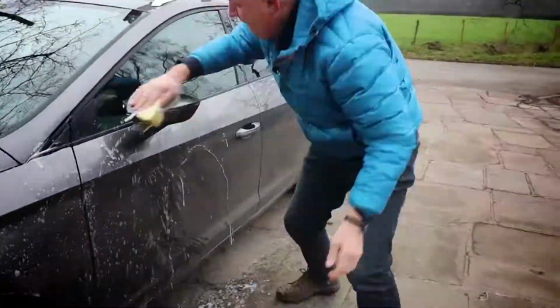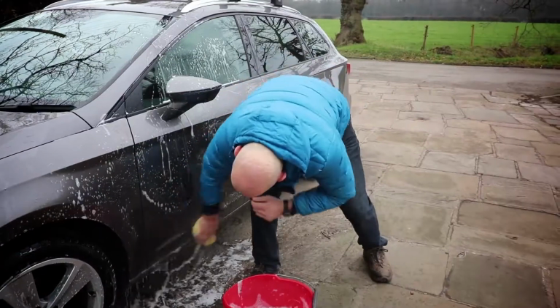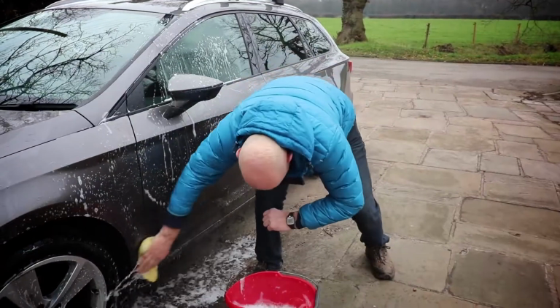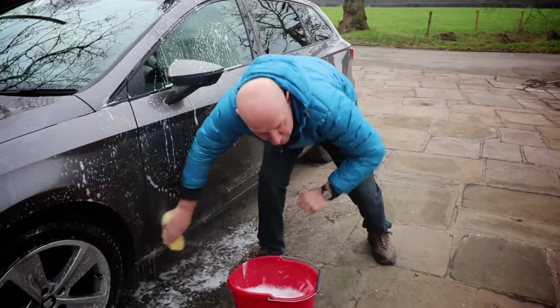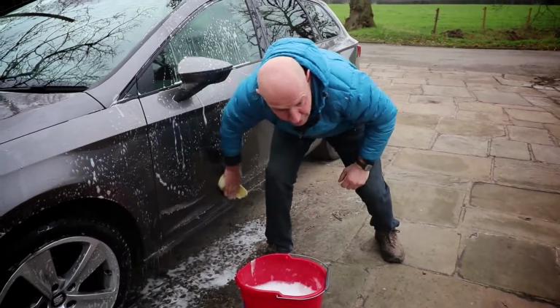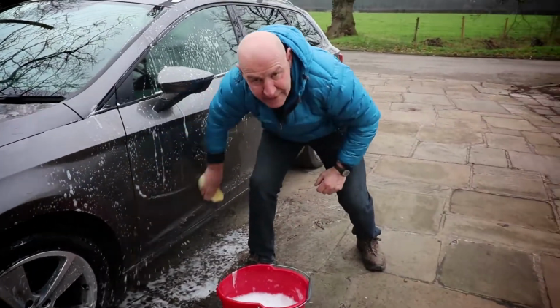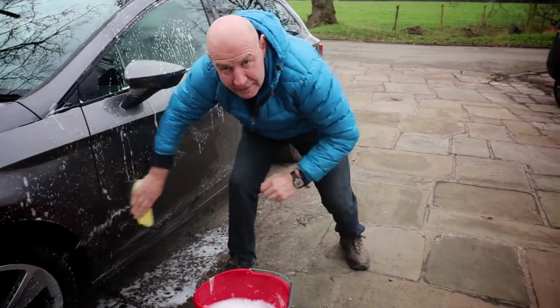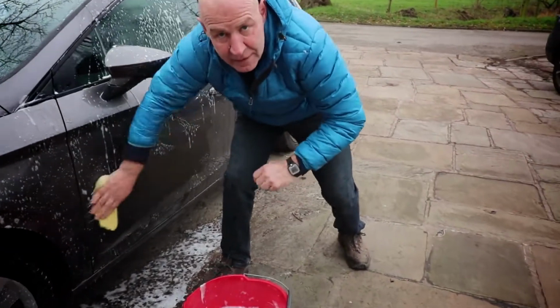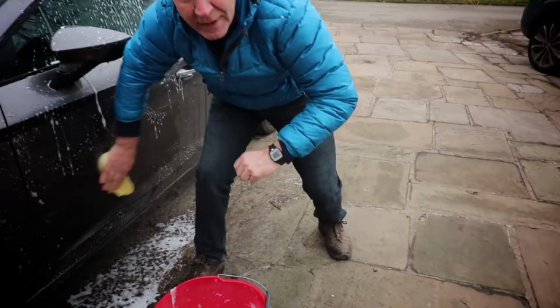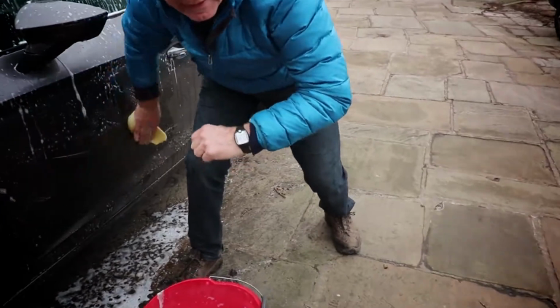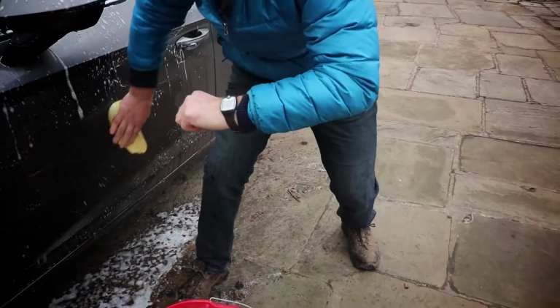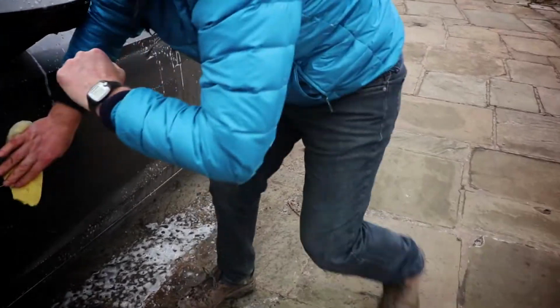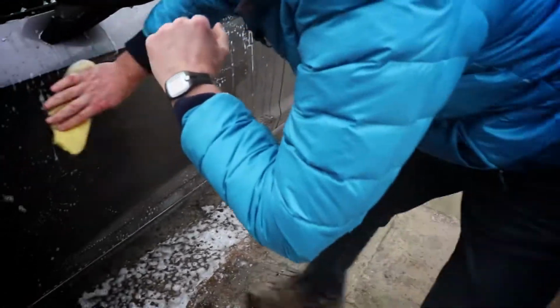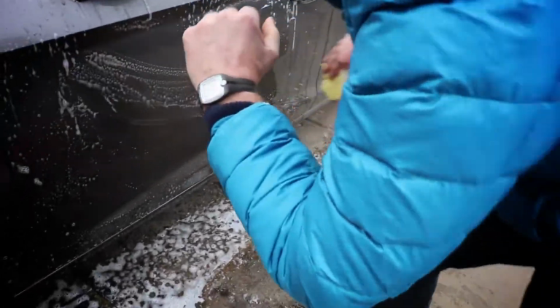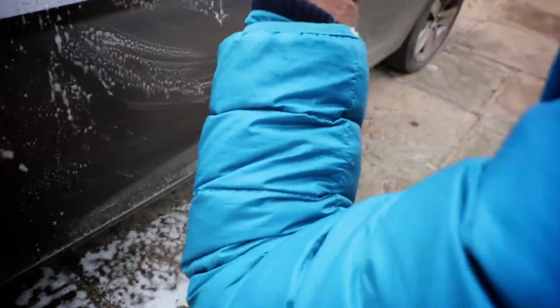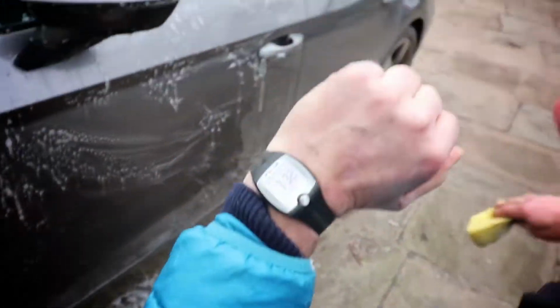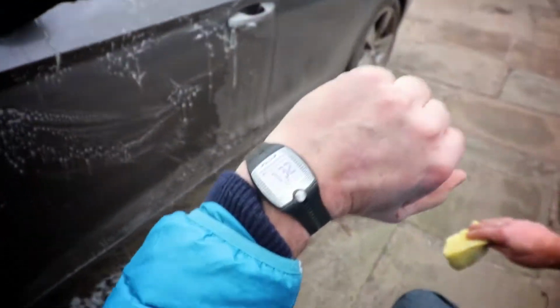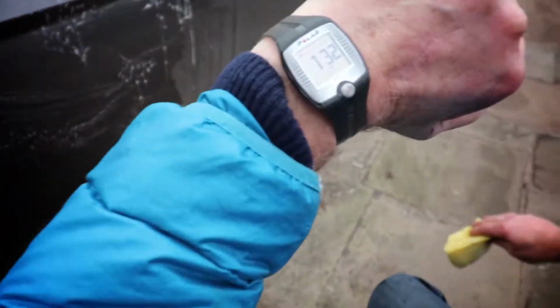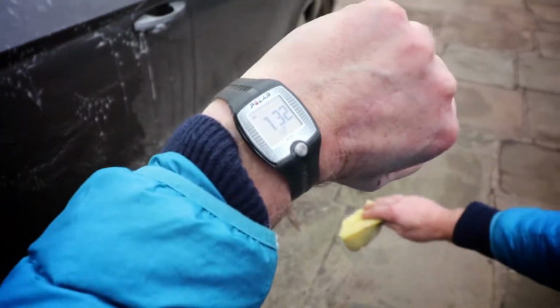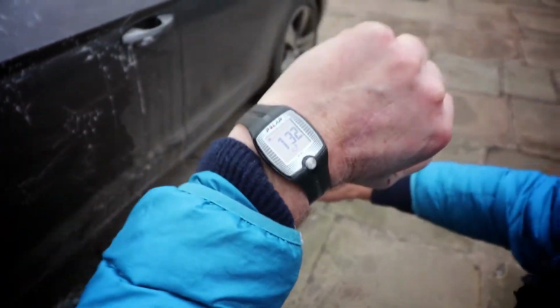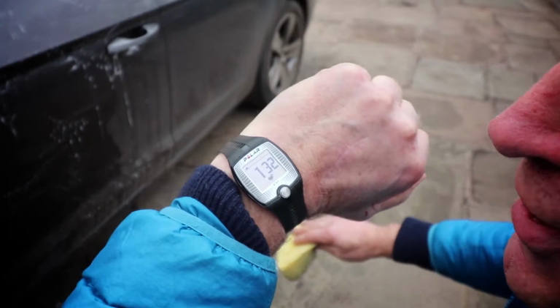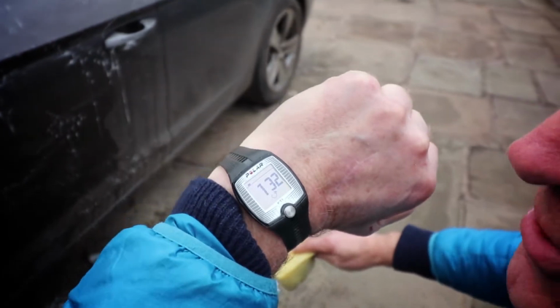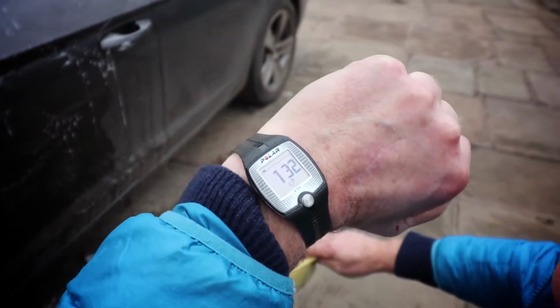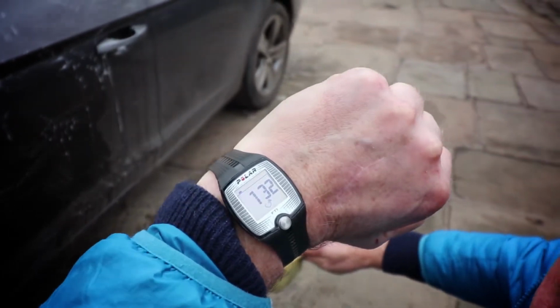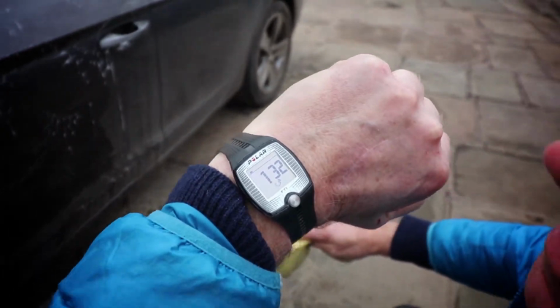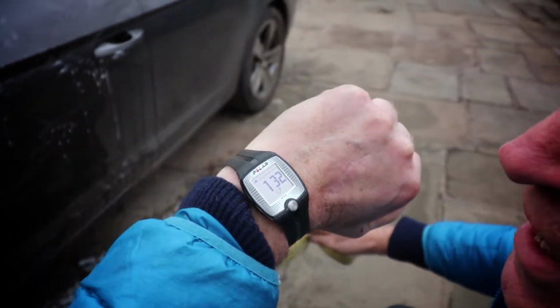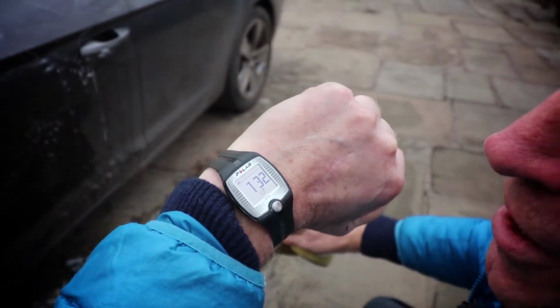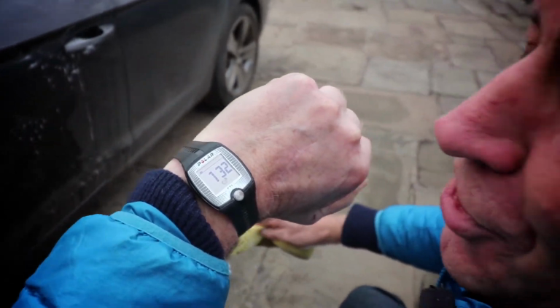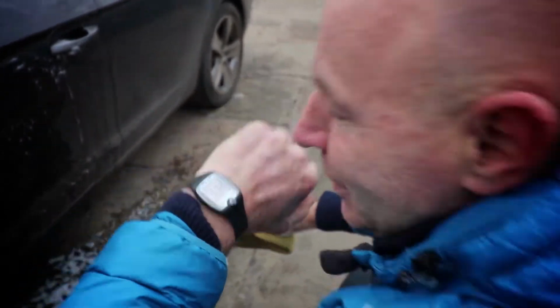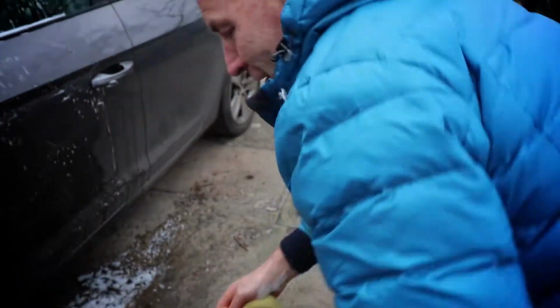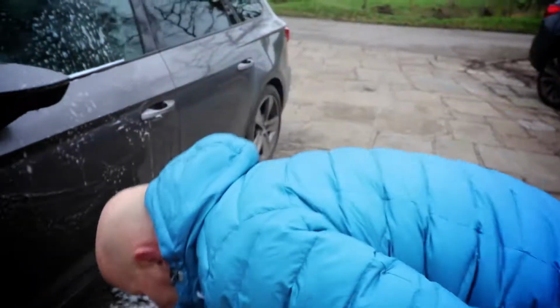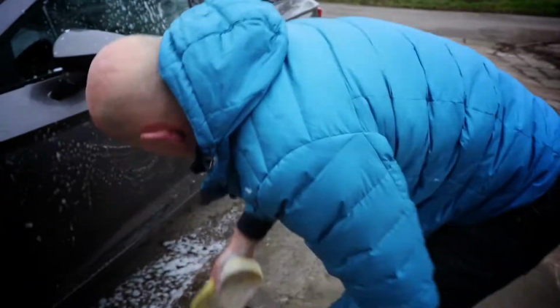Right away you can see my heart rate is already at — you see that? — 132 from washing a car. That's better than going for a jog. Let's keep going.